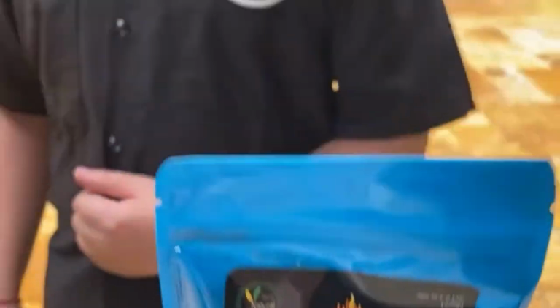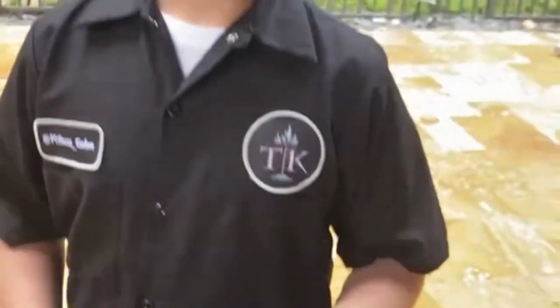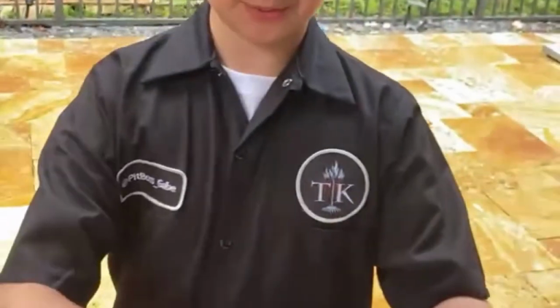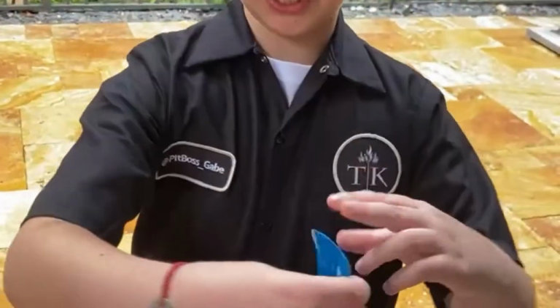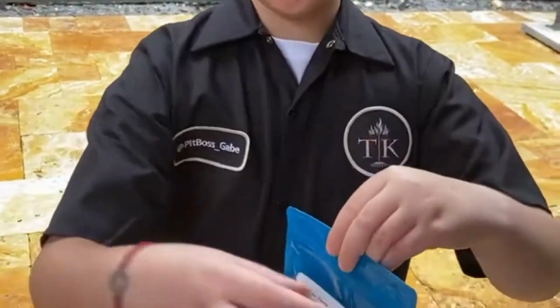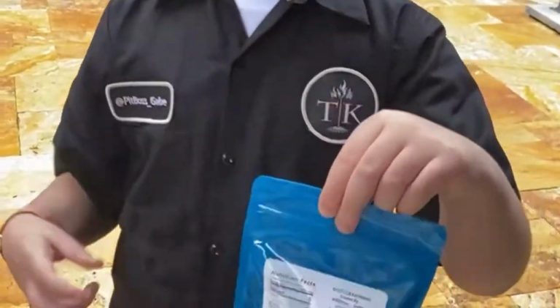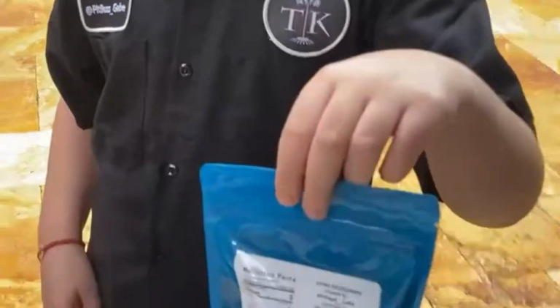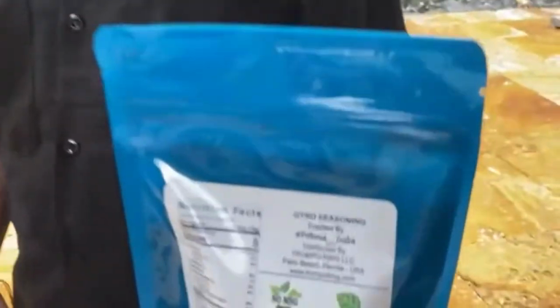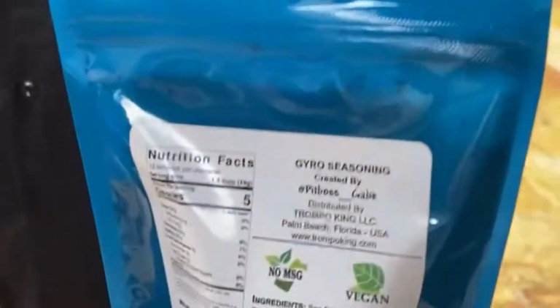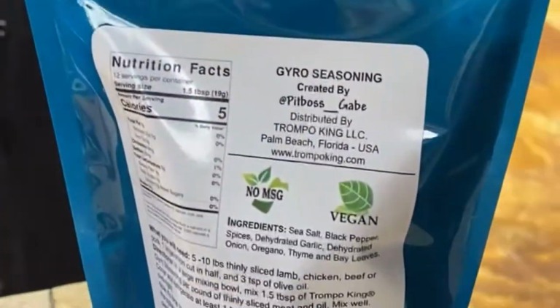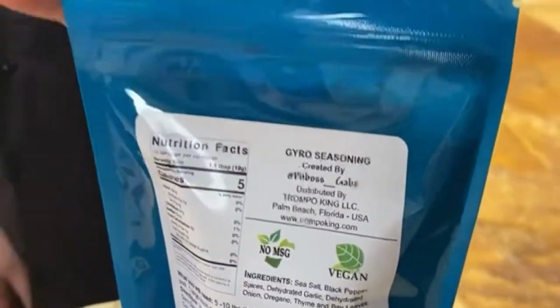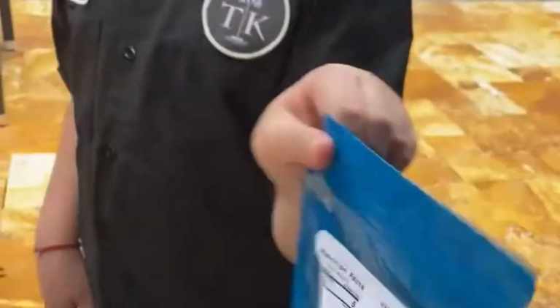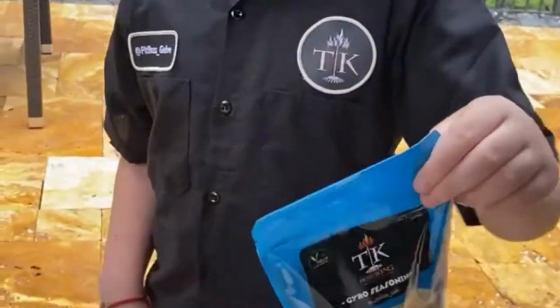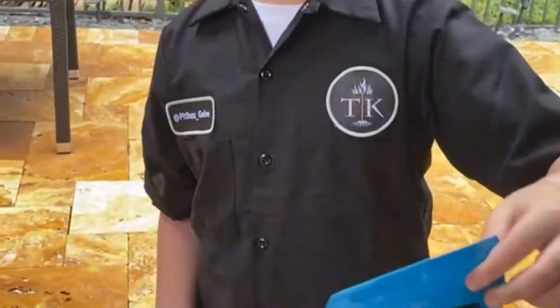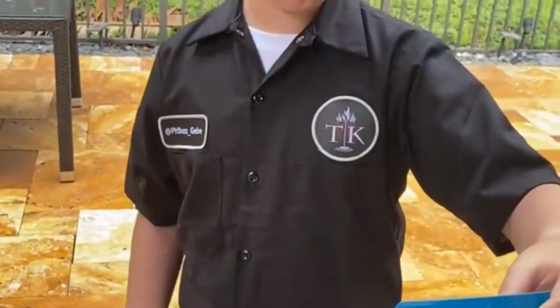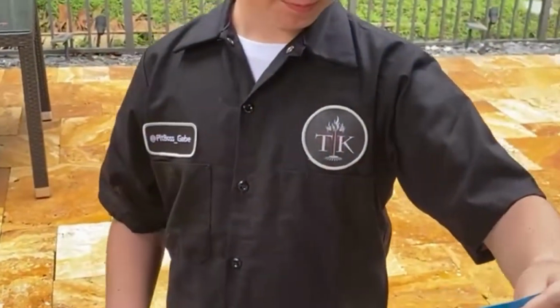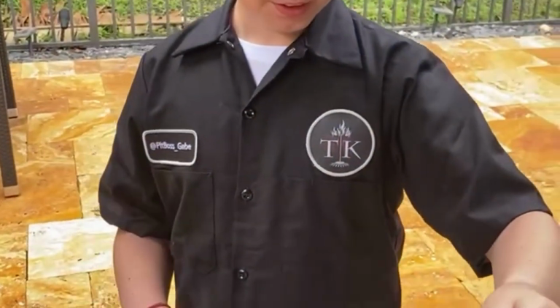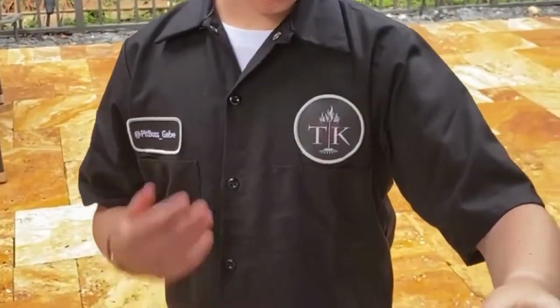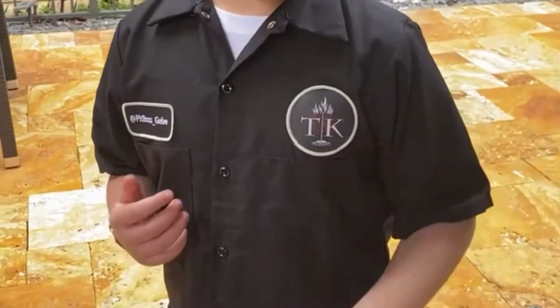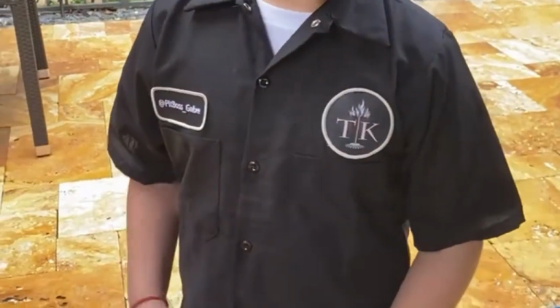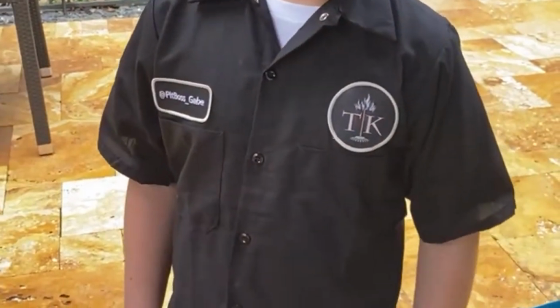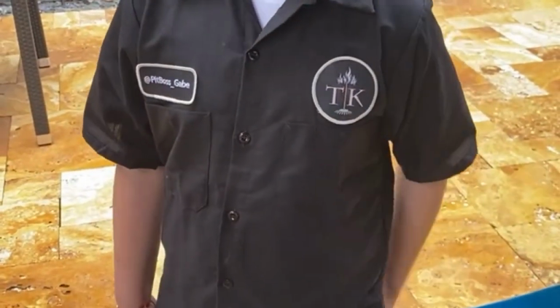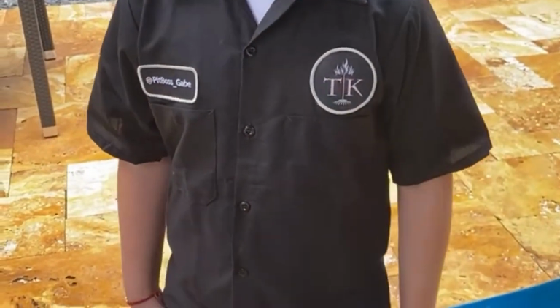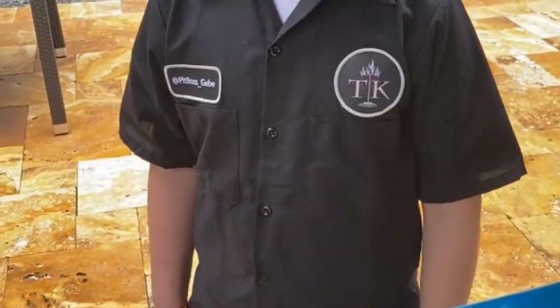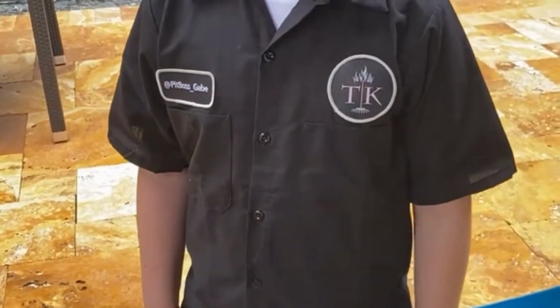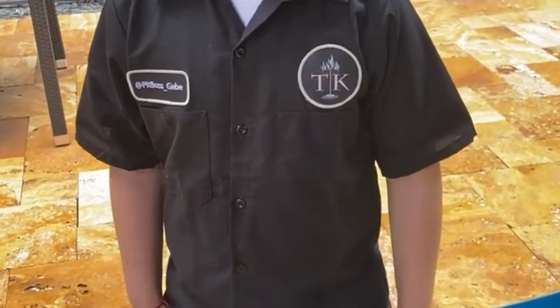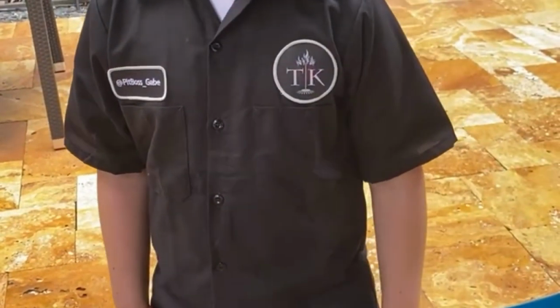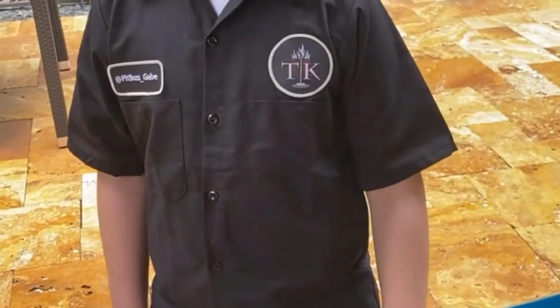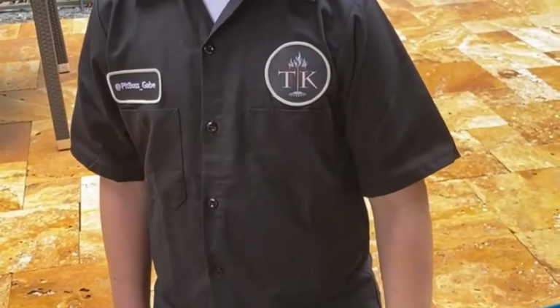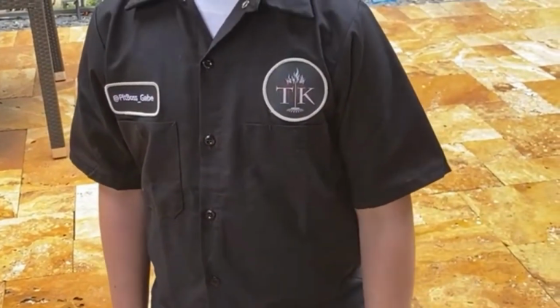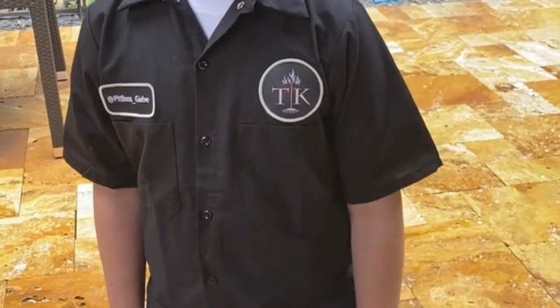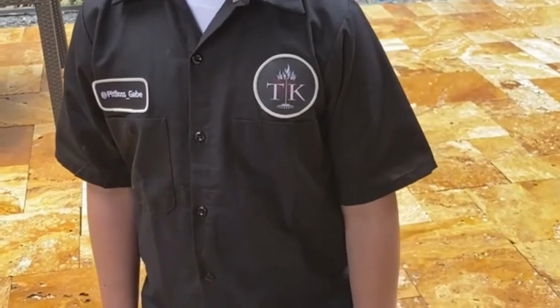You guys wanna see the ingredients? 100% natural: sea salt, black pepper, spices, dehydrated garlic, dehydrated onion, oregano, thyme, and bay leaves.